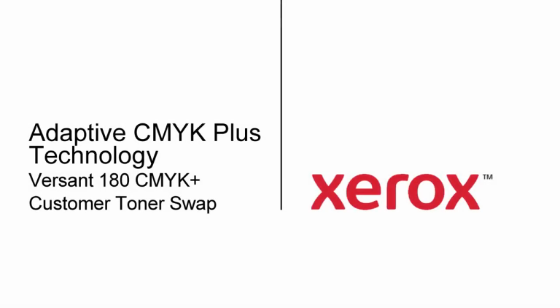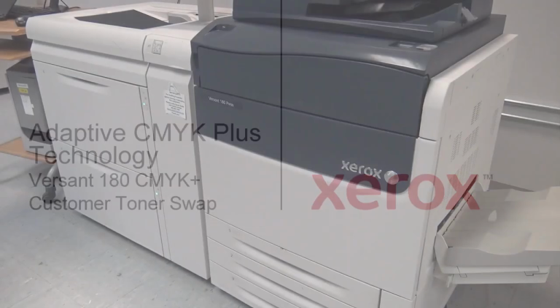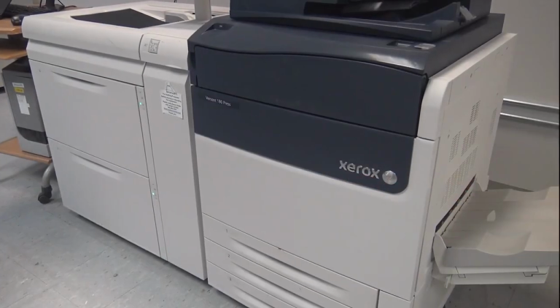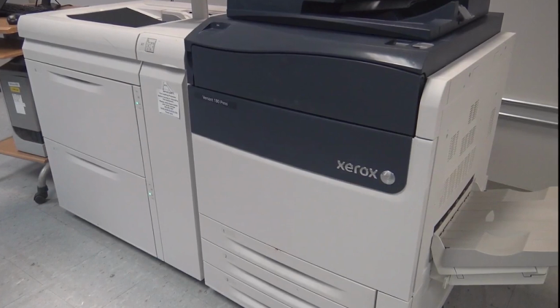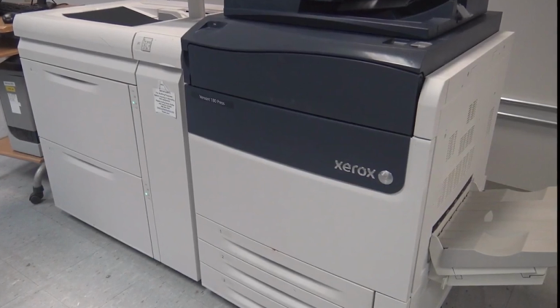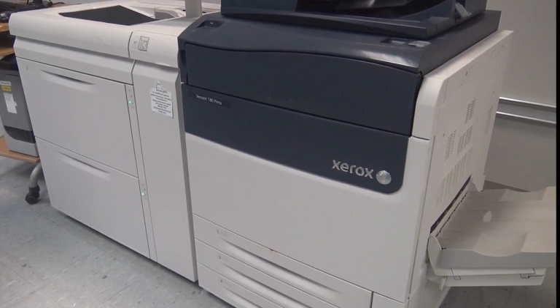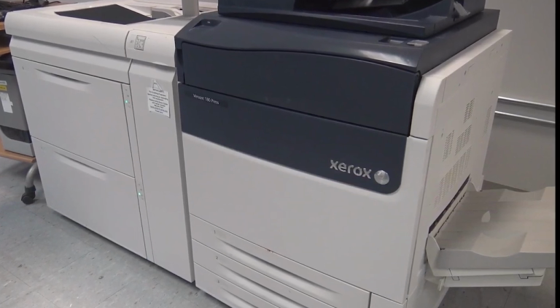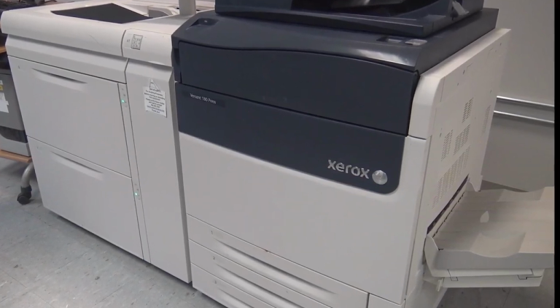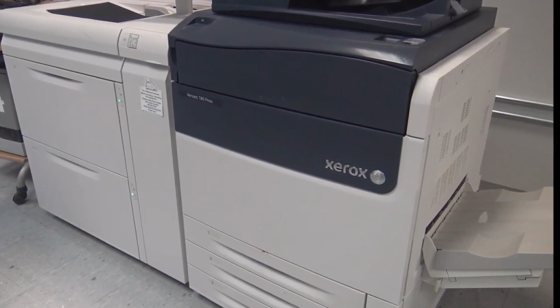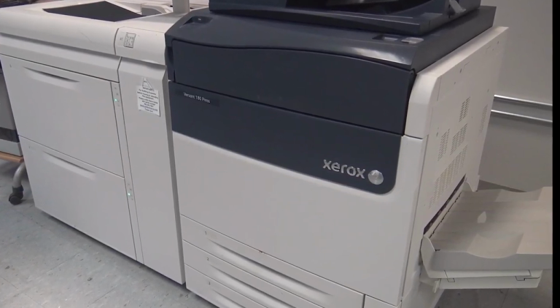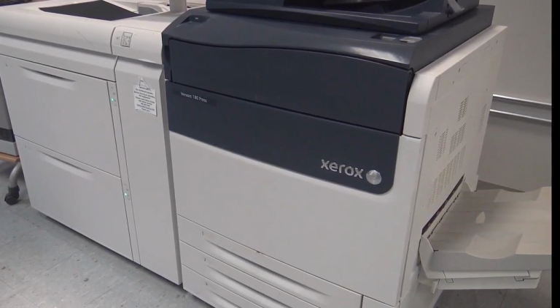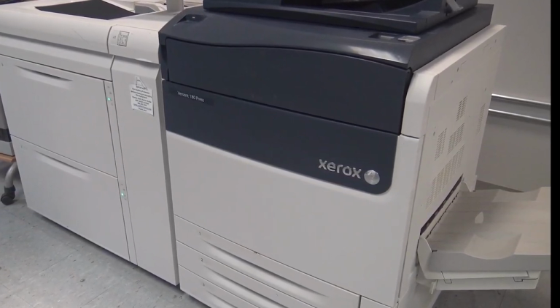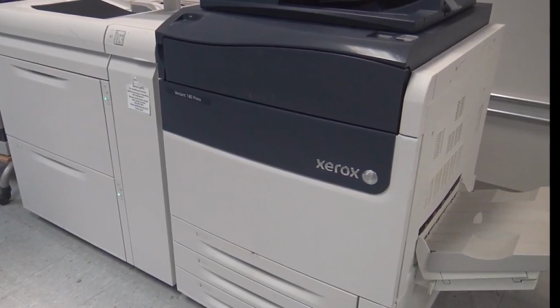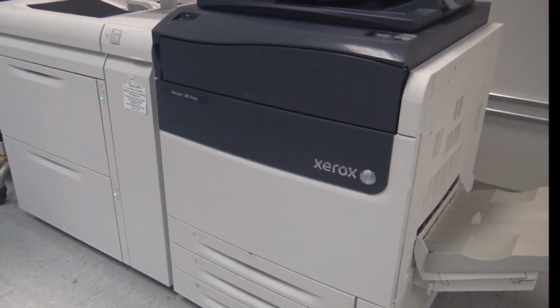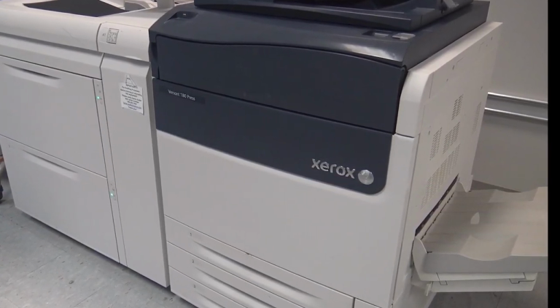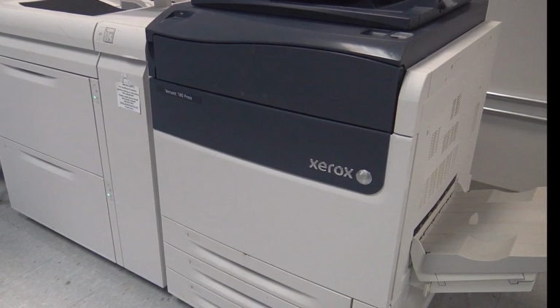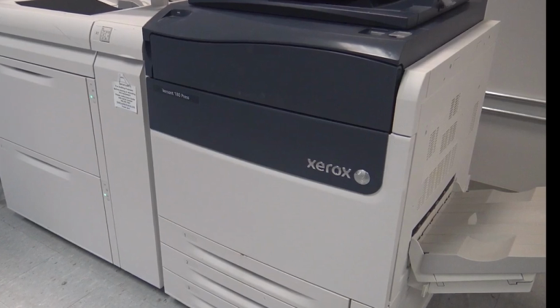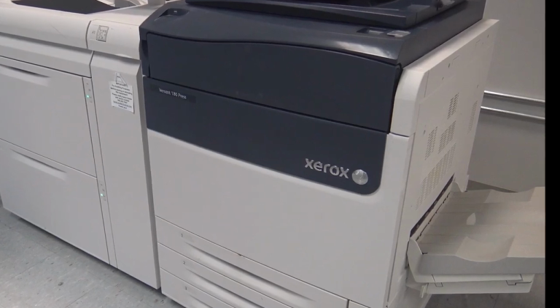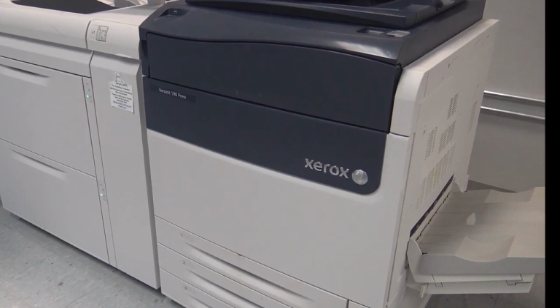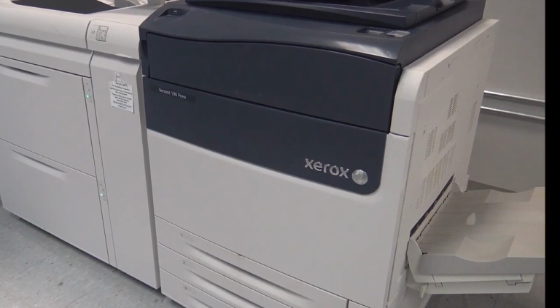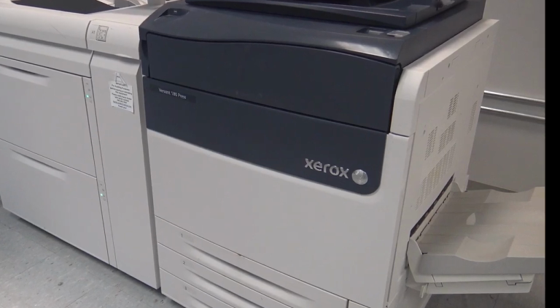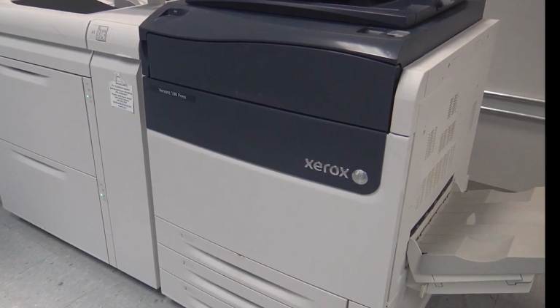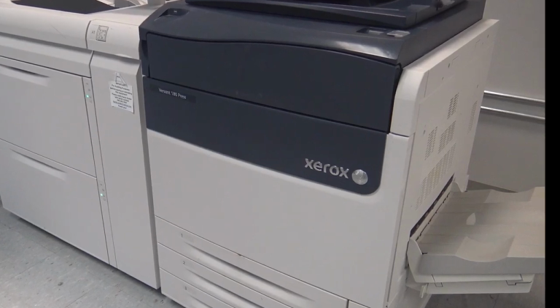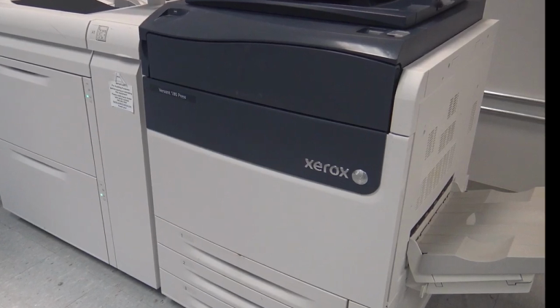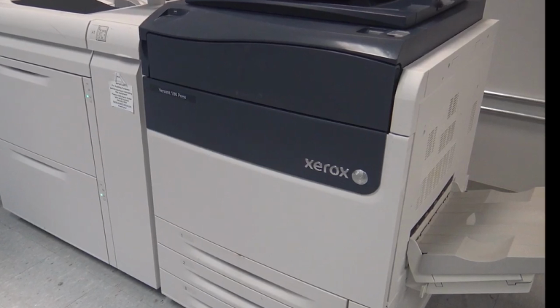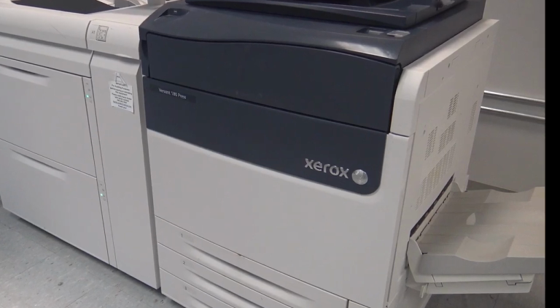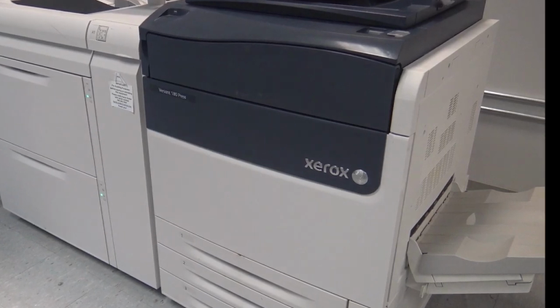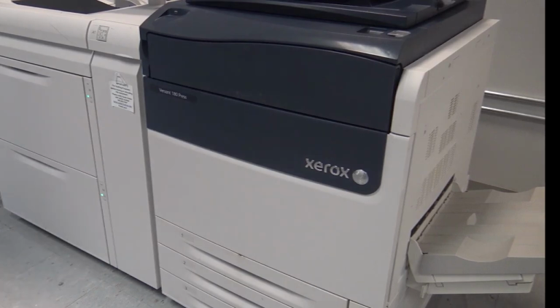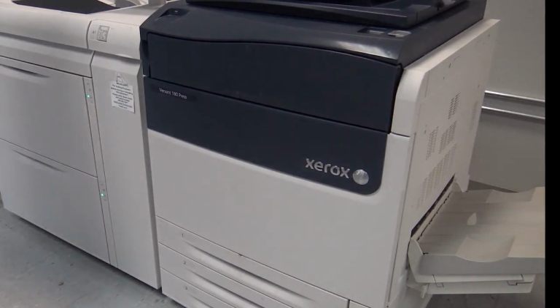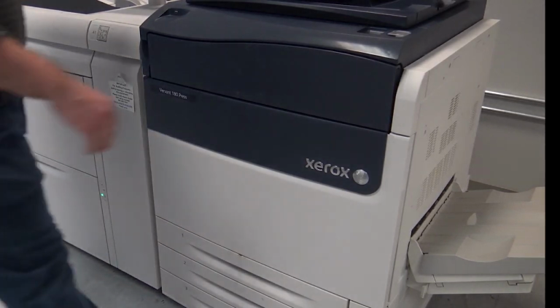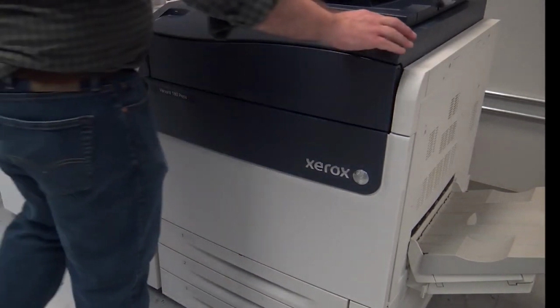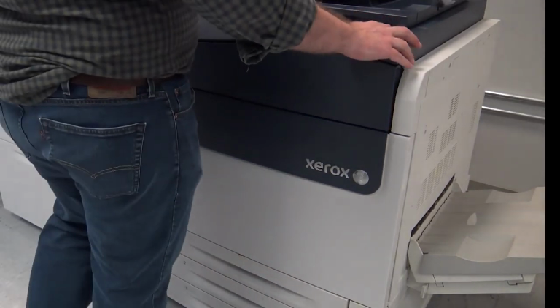The procedure for switching adaptive CMYK Plus toner color sets is the same no matter which of the three color sets is being inserted: CMYK, vivid, or fluorescent. Power off the machine.